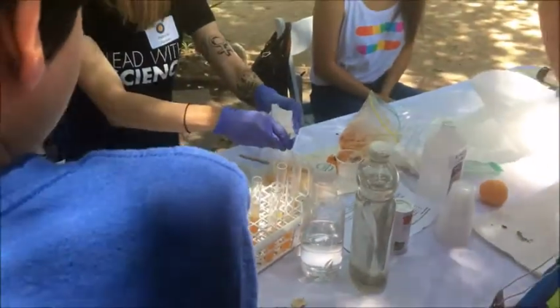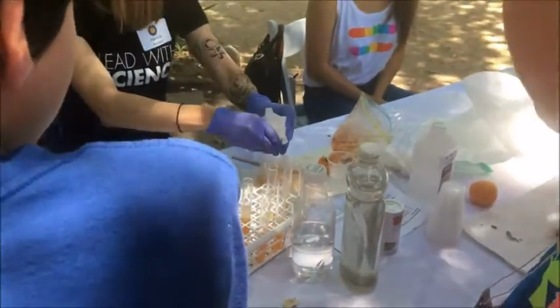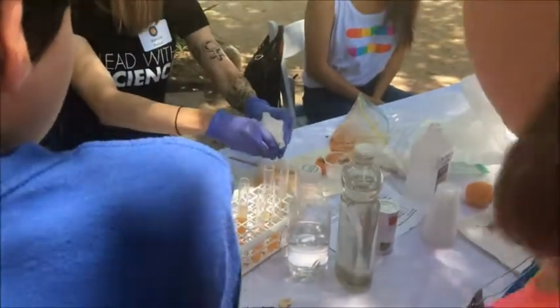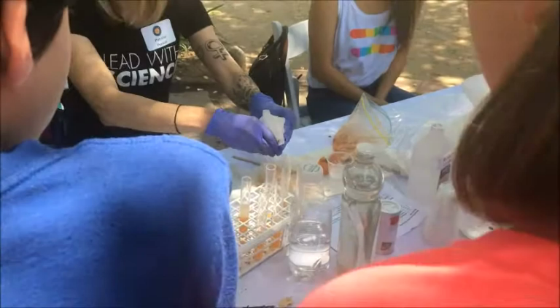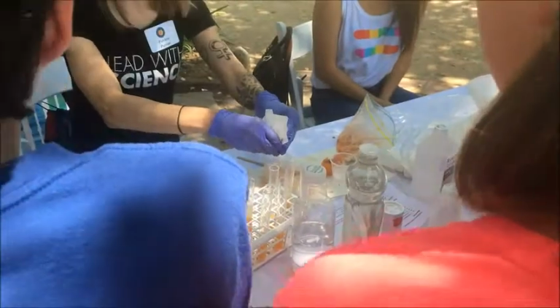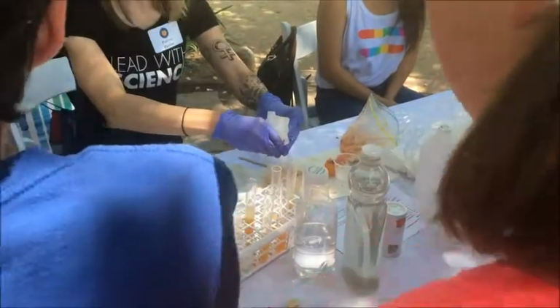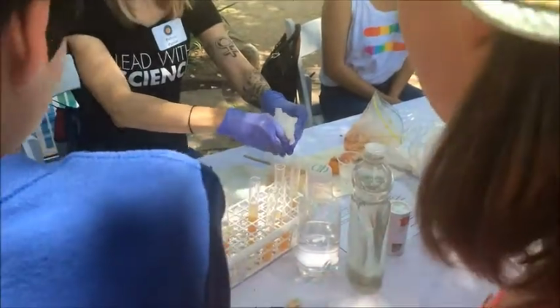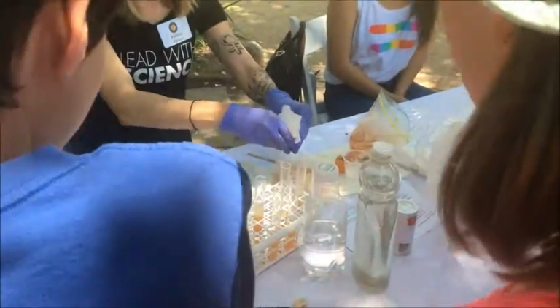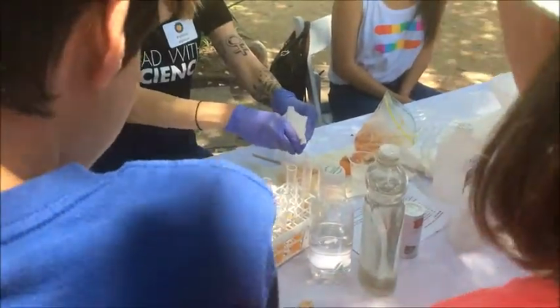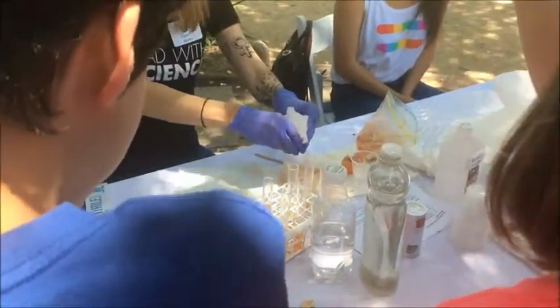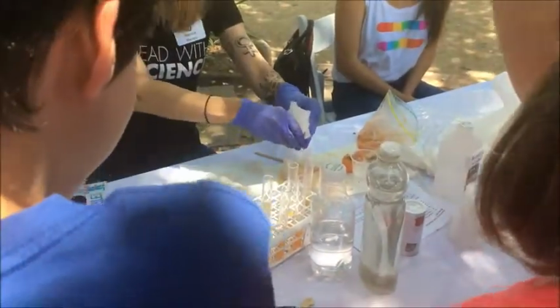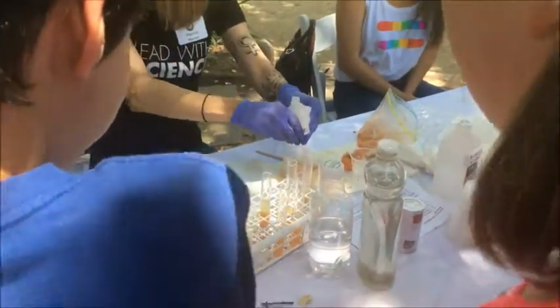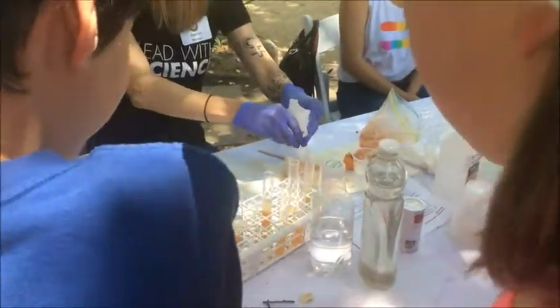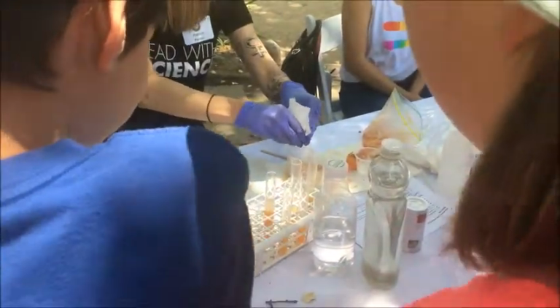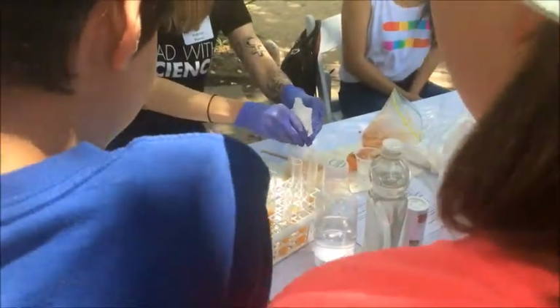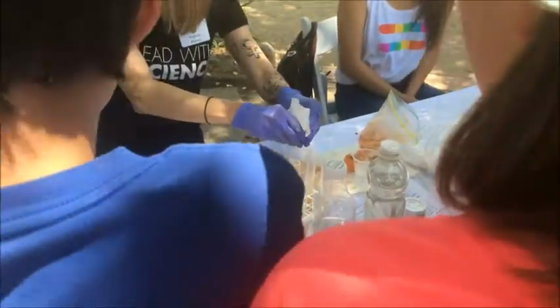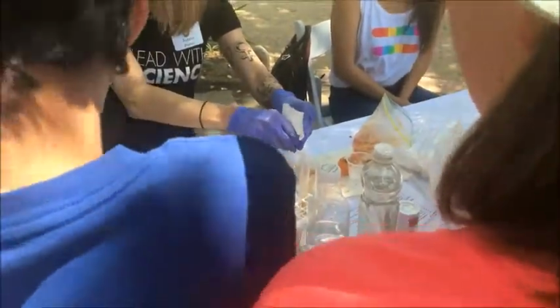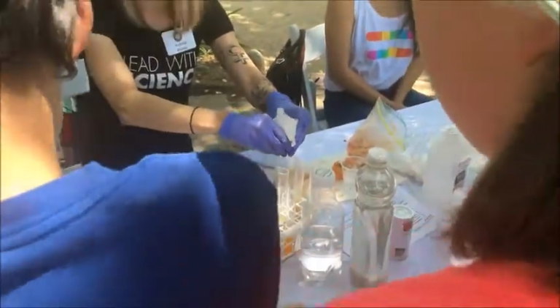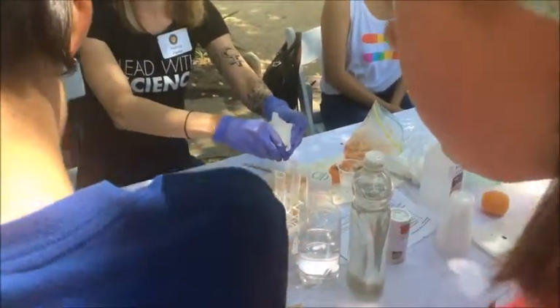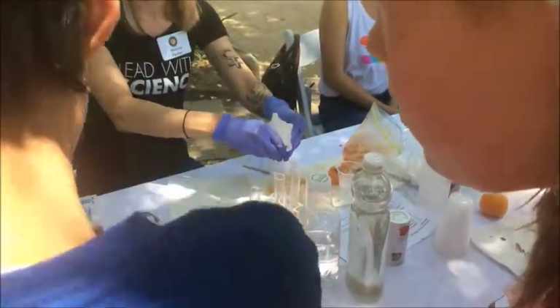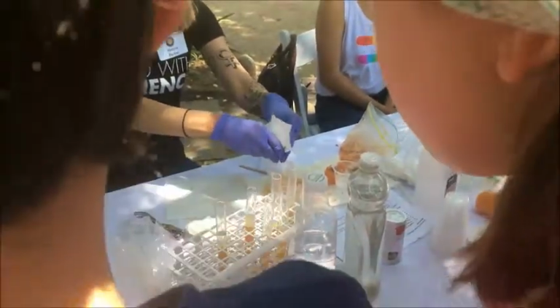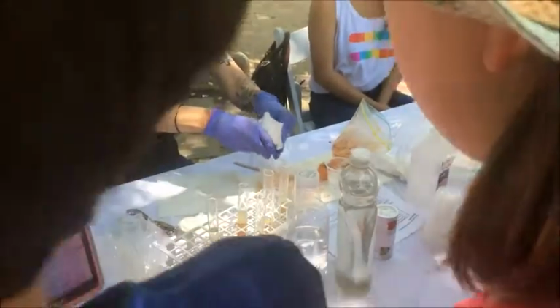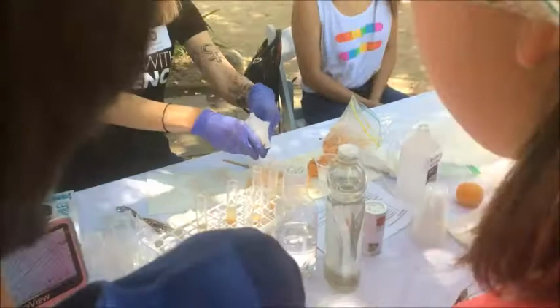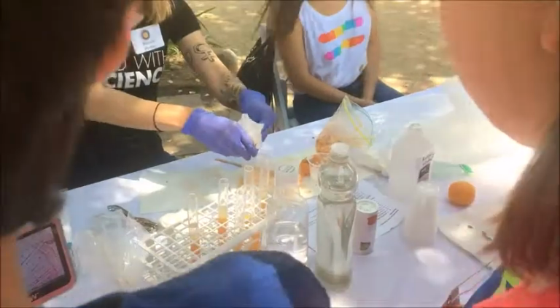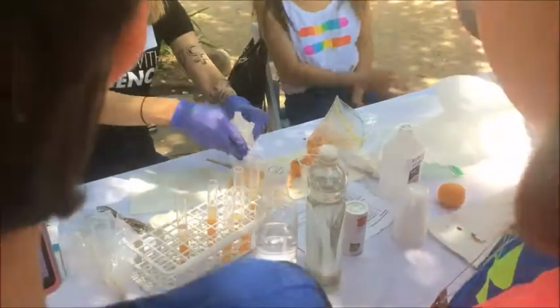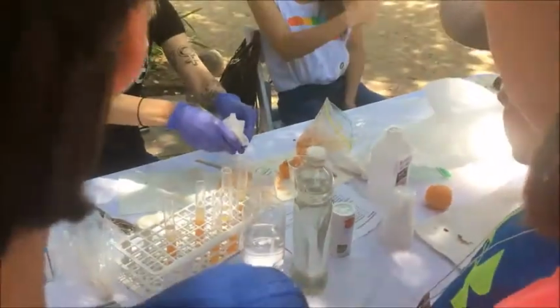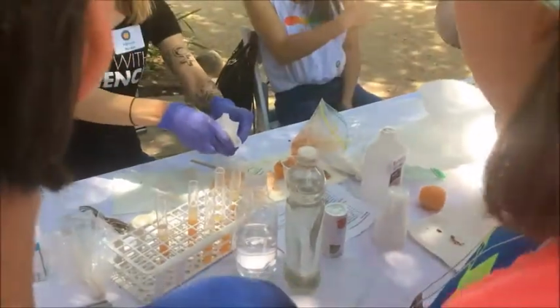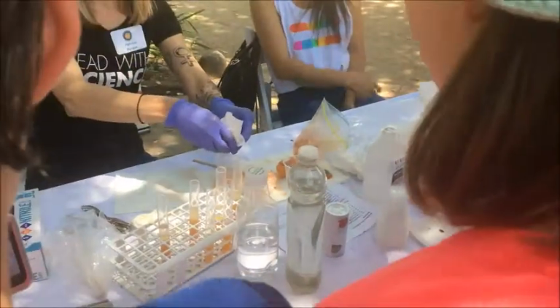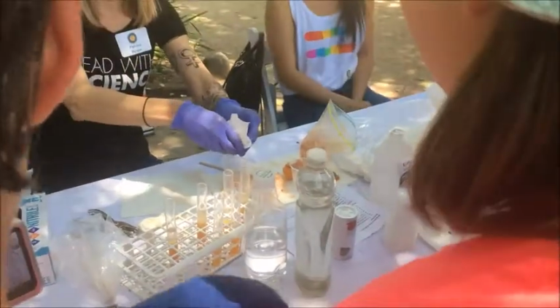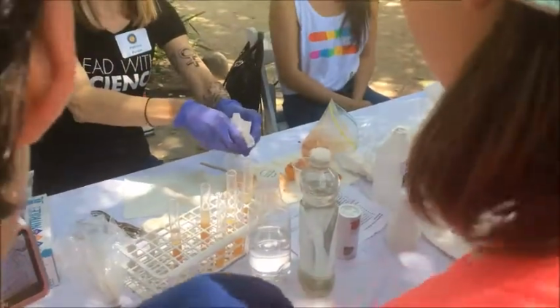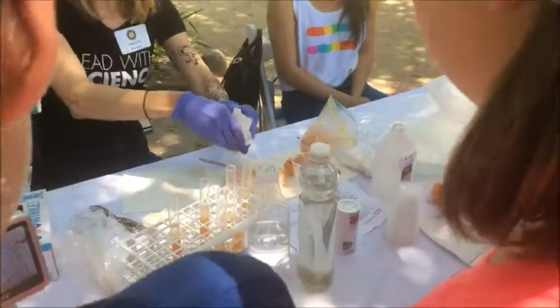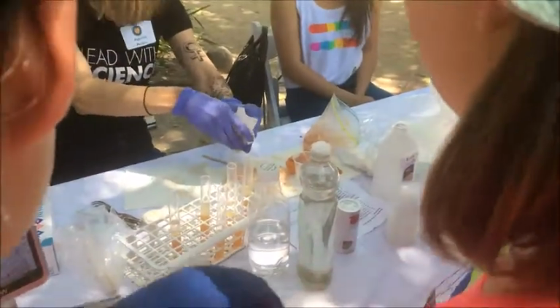Hi guys! Are you ready to see some DNA being extracted? You need to come right up here.